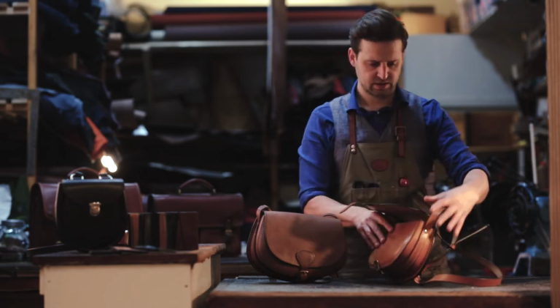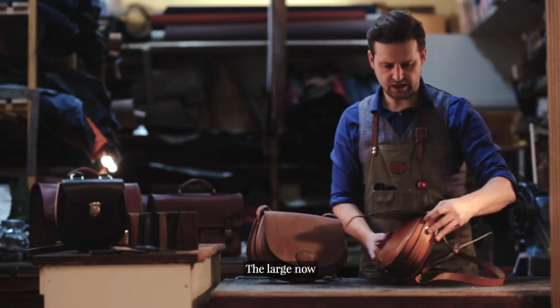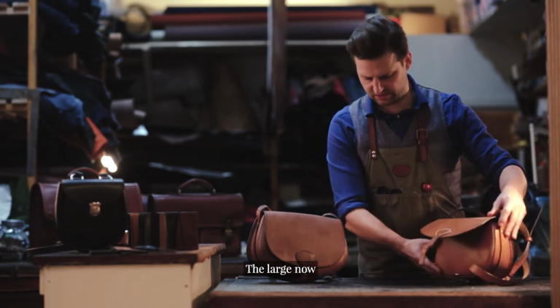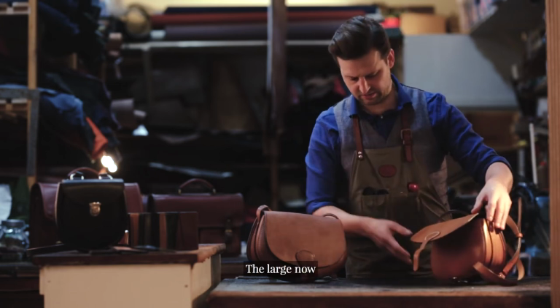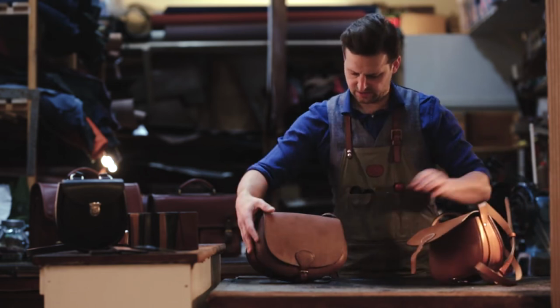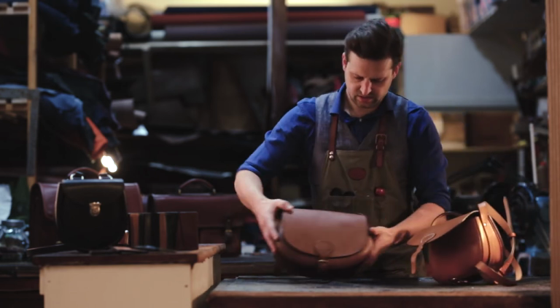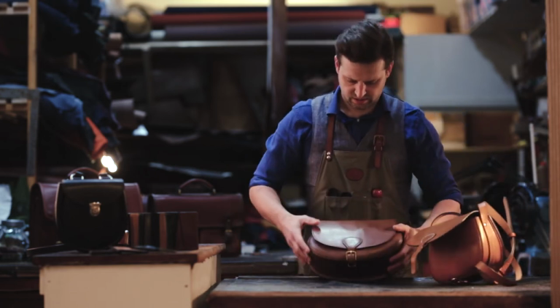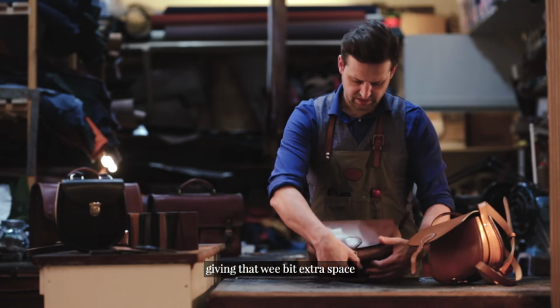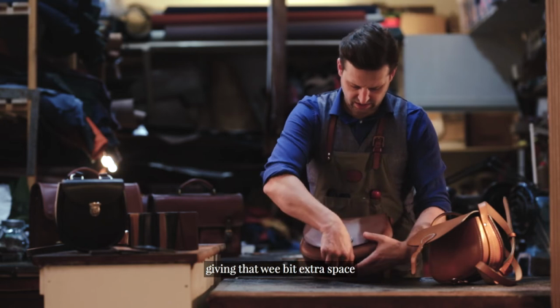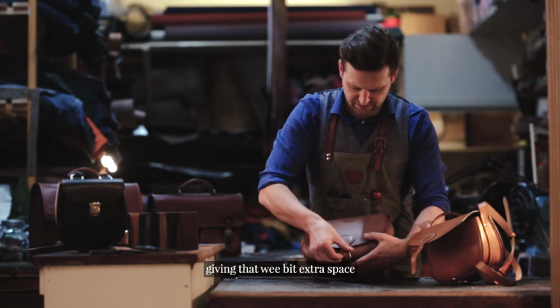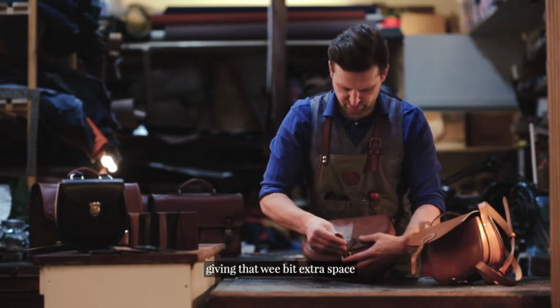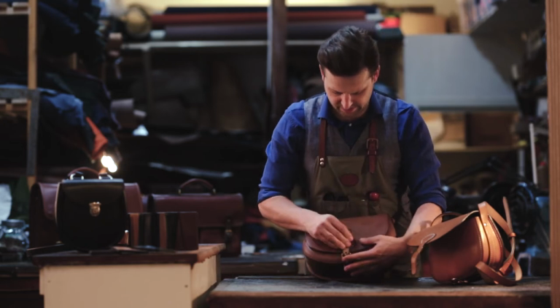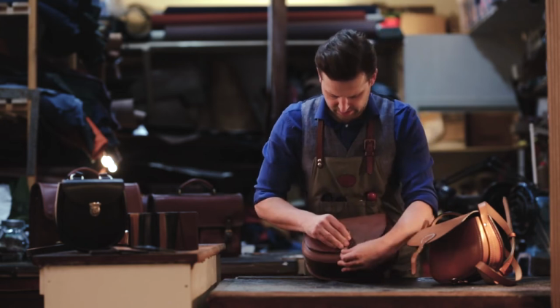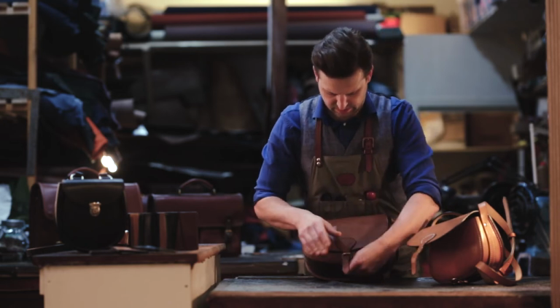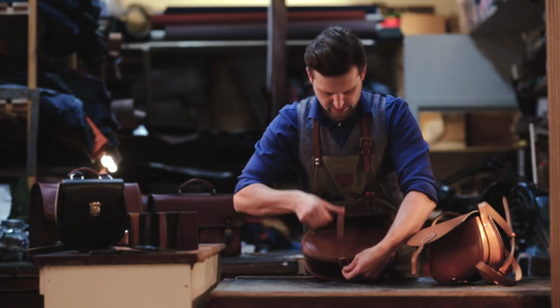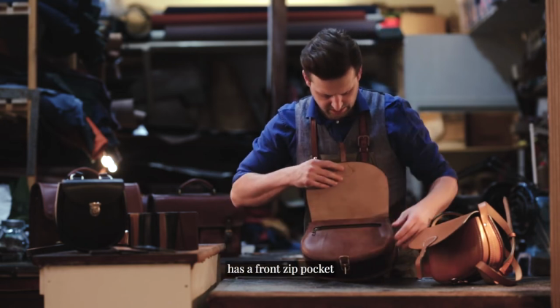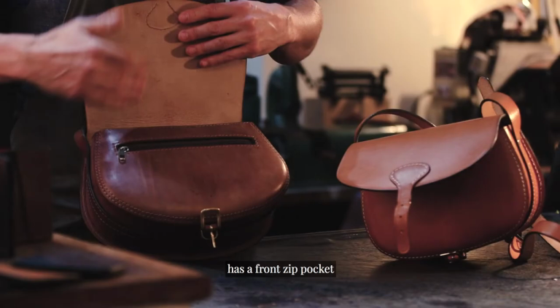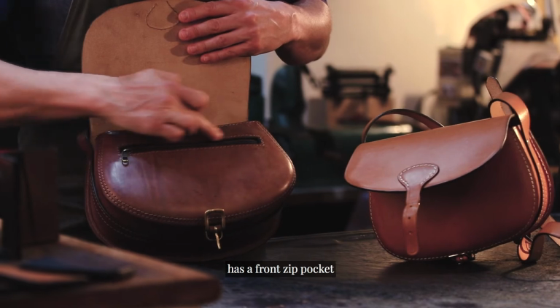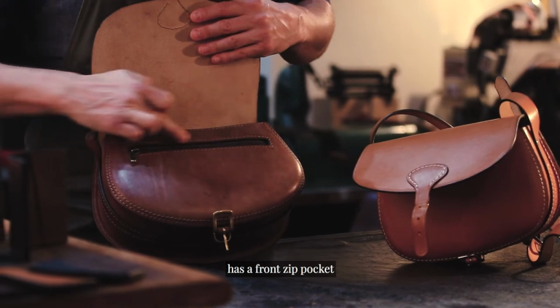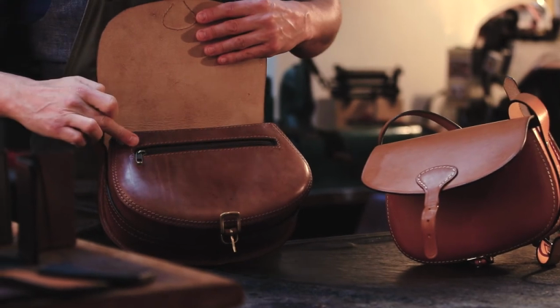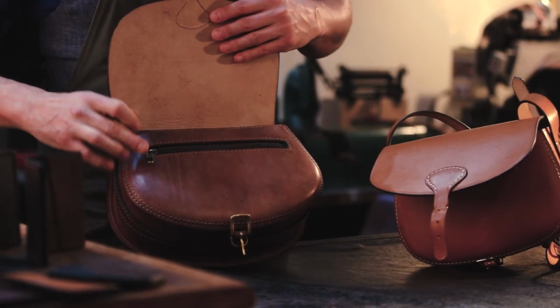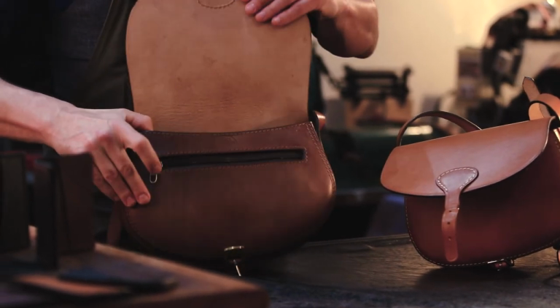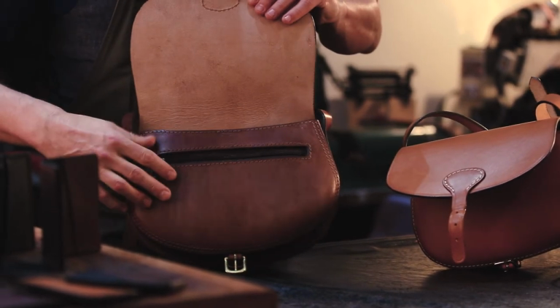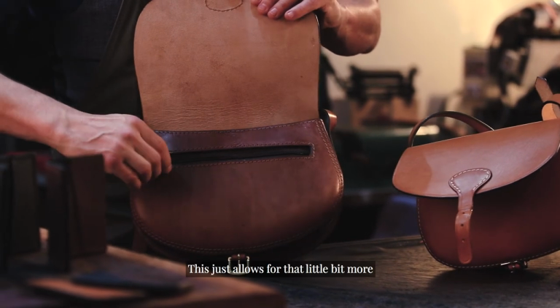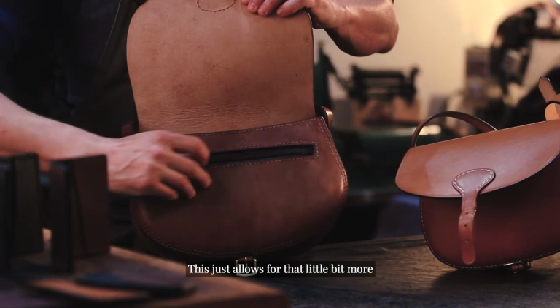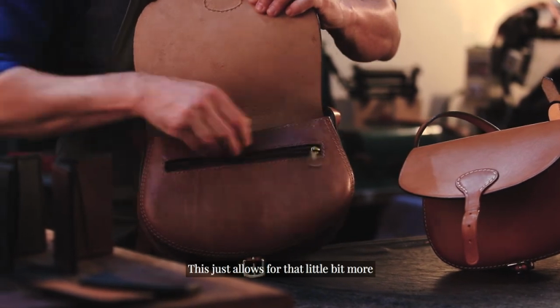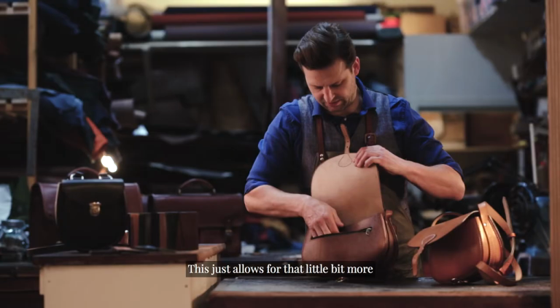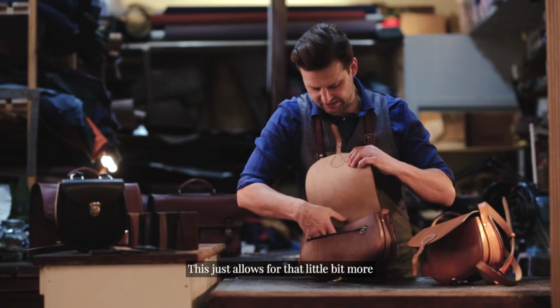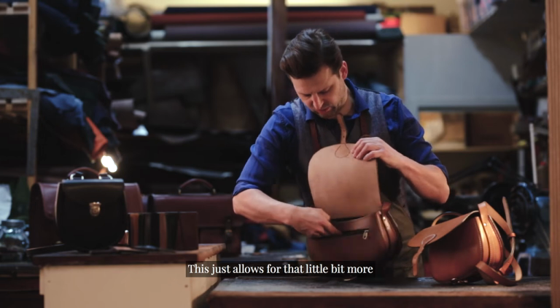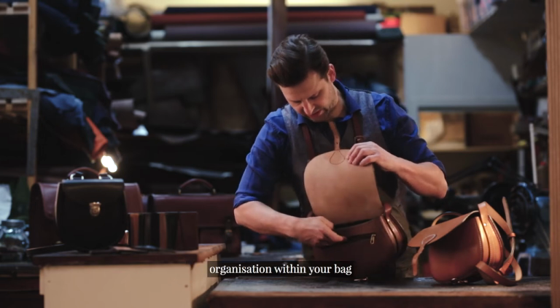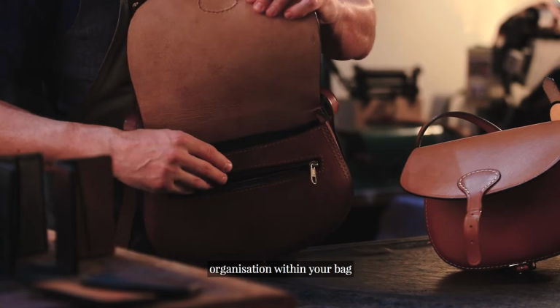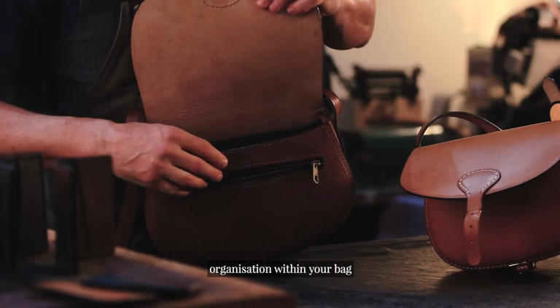The large now, given that wee bit extra space, this has a front zip pocket. This just allows for that little bit more organisation within your bag.